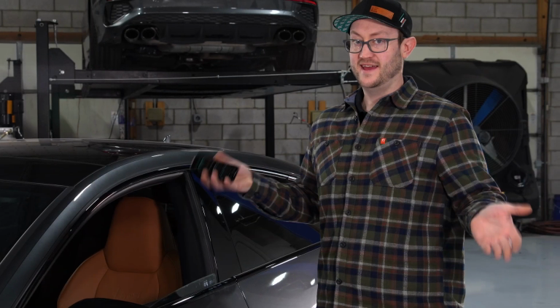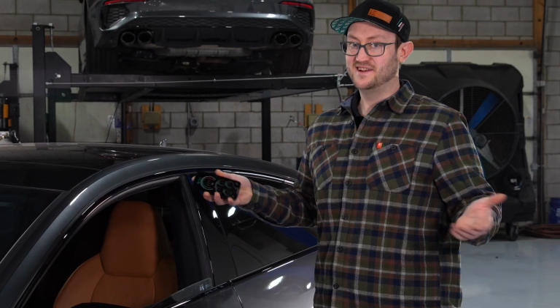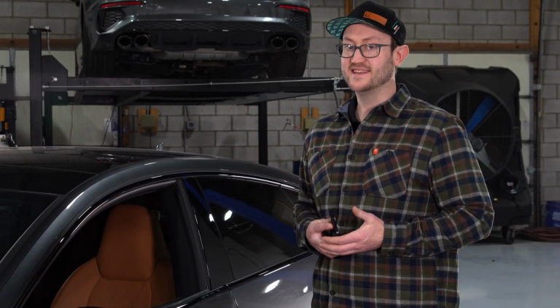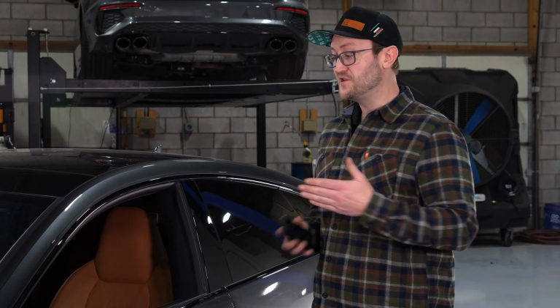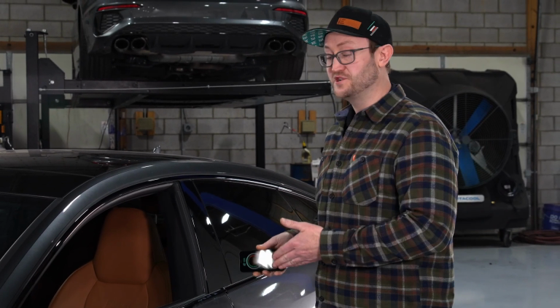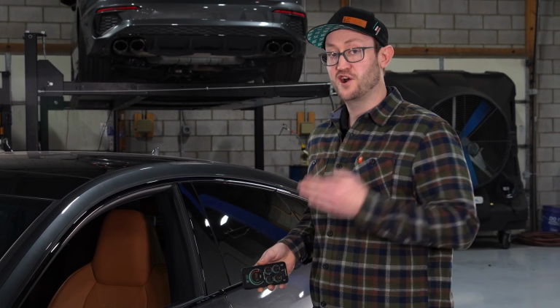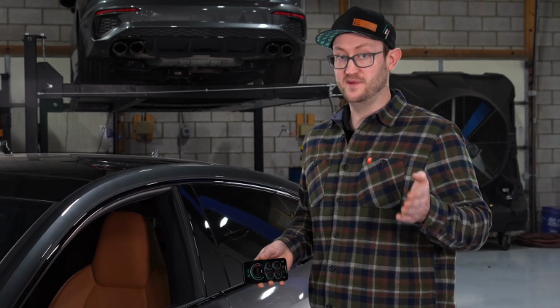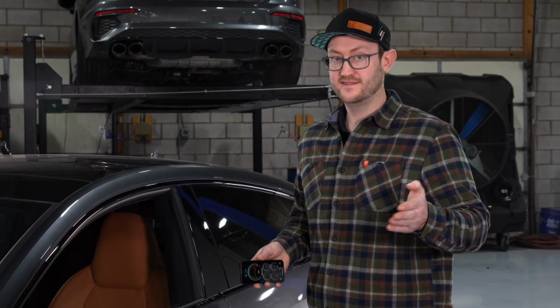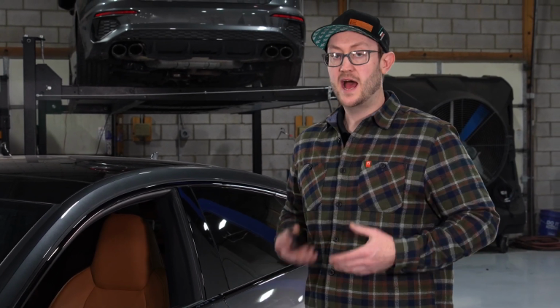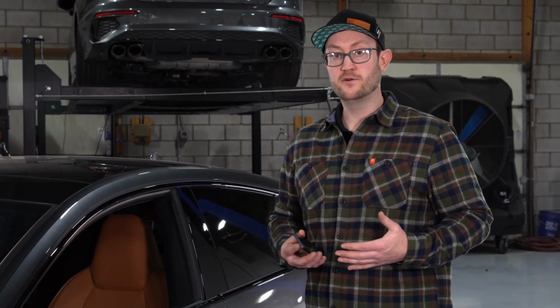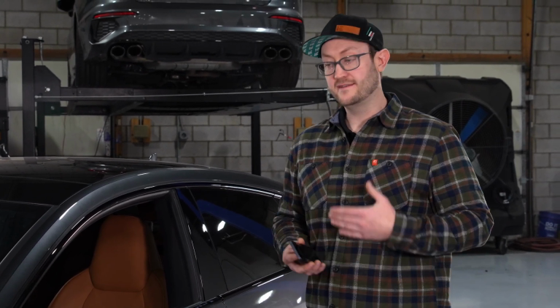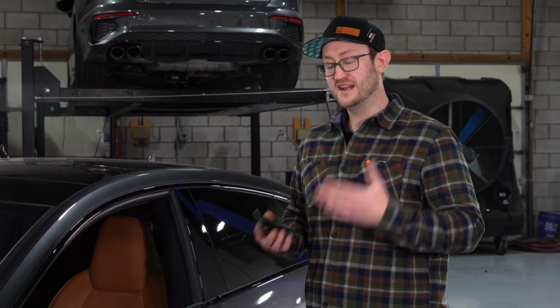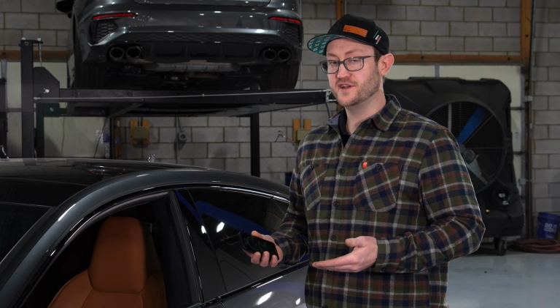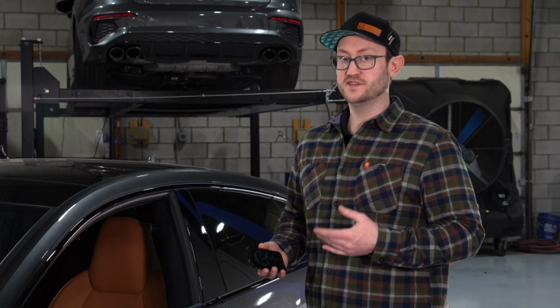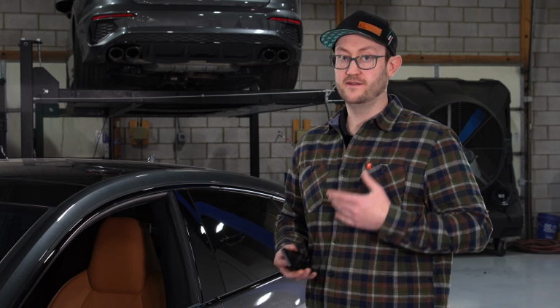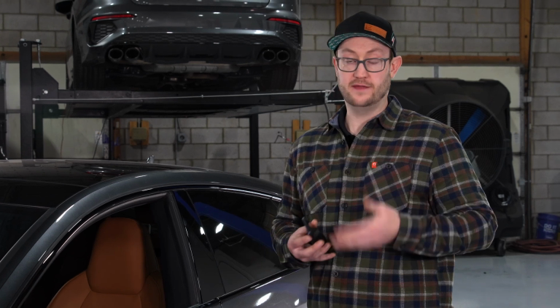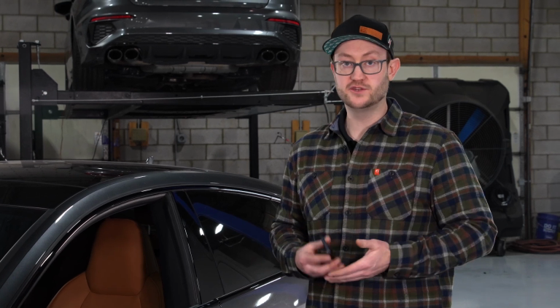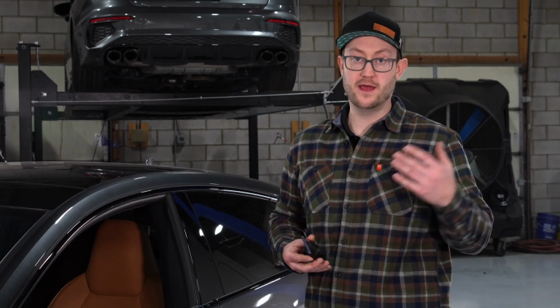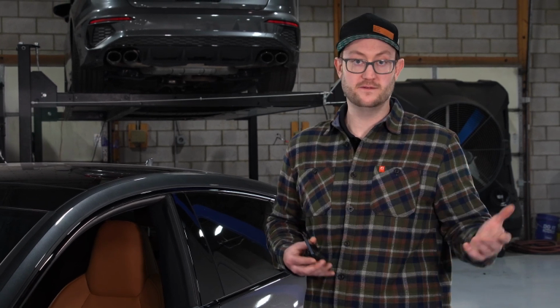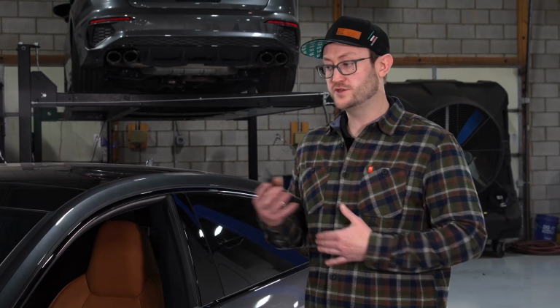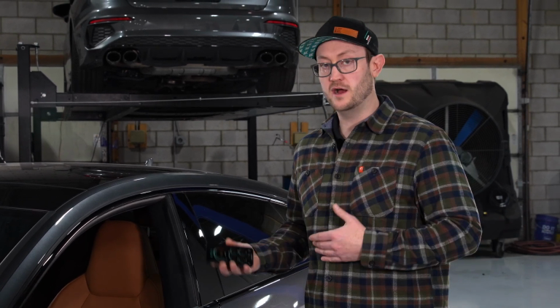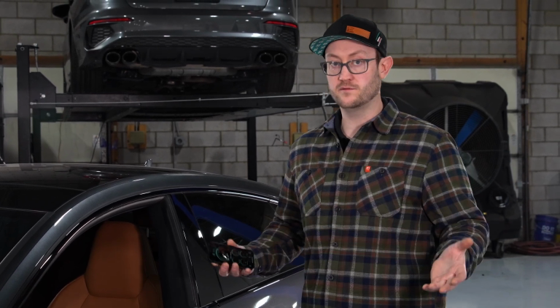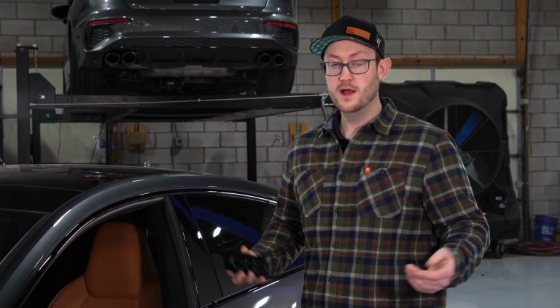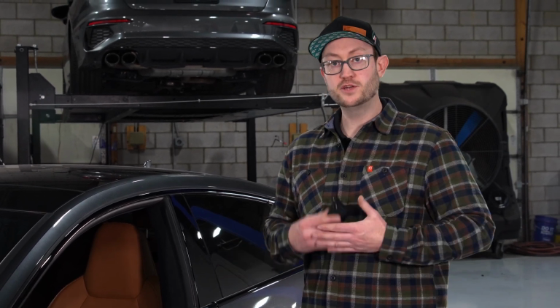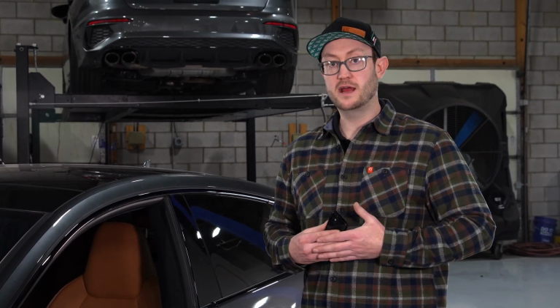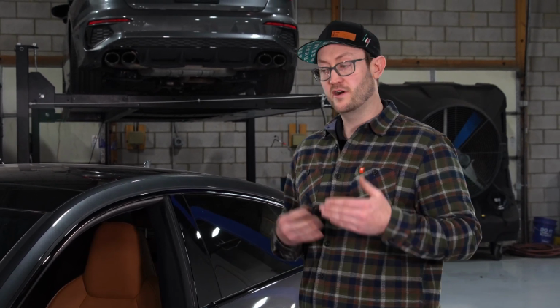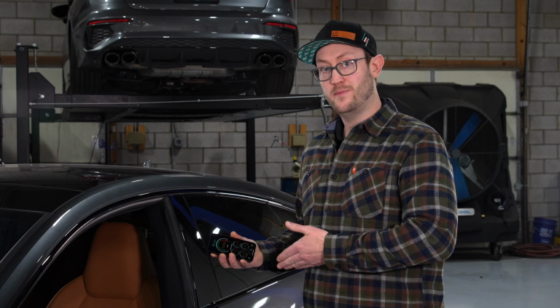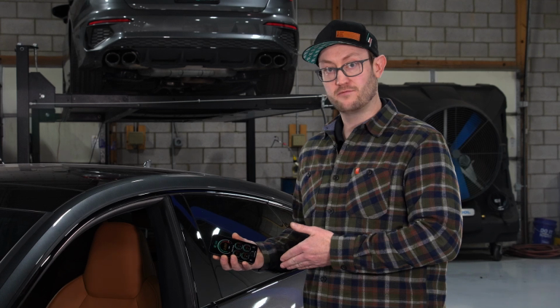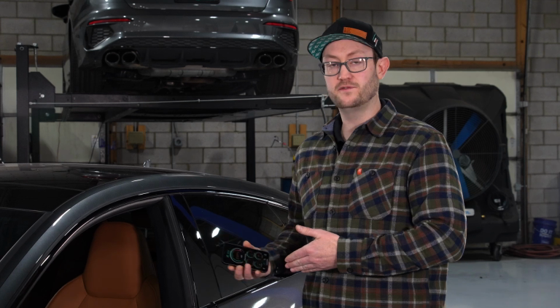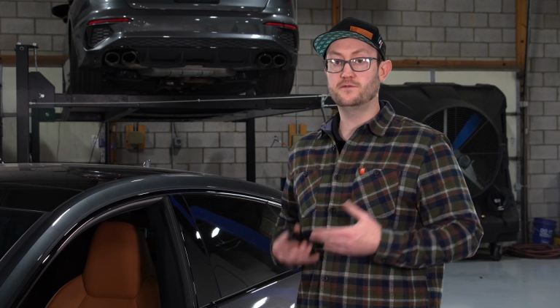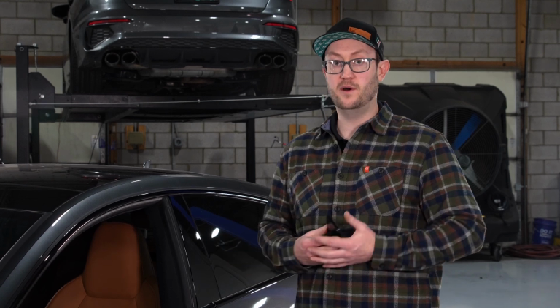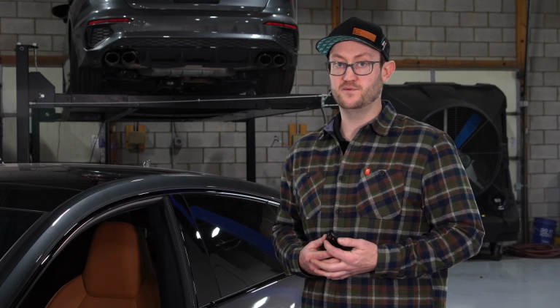And that's all it takes to add serious power to your car in minutes. IE PowerLink has a lot of other features such as our live gauge display, upgrading stages, changing octanes, and more. Make sure to check out some of our other PowerLink resource videos for help on those as well.